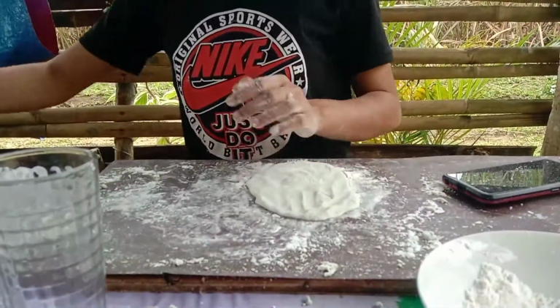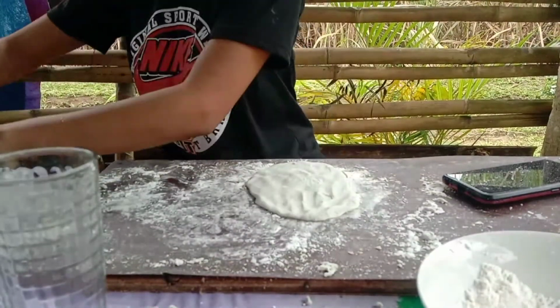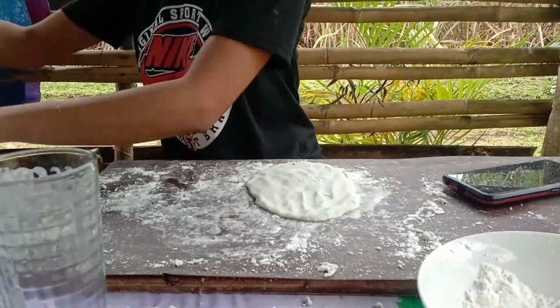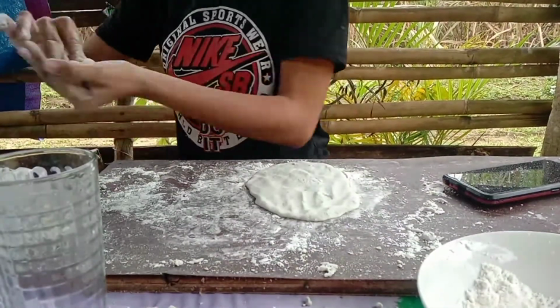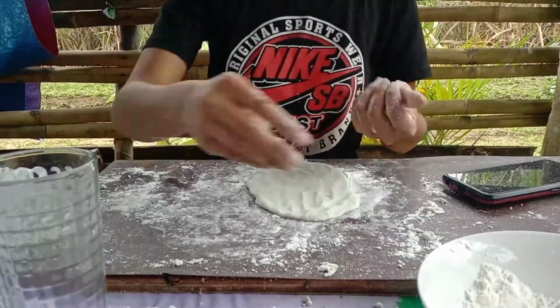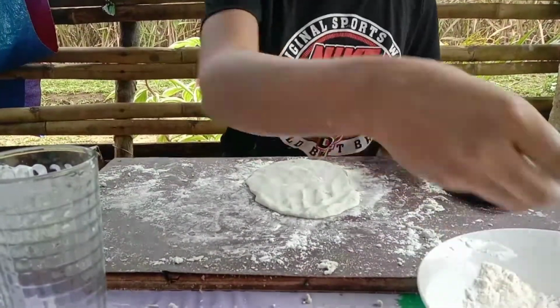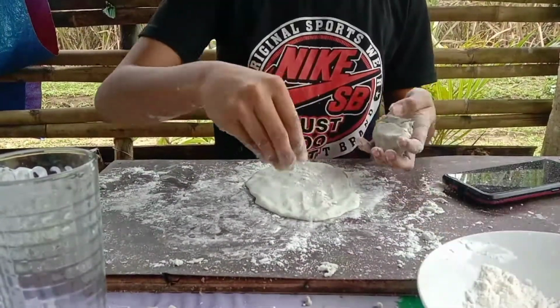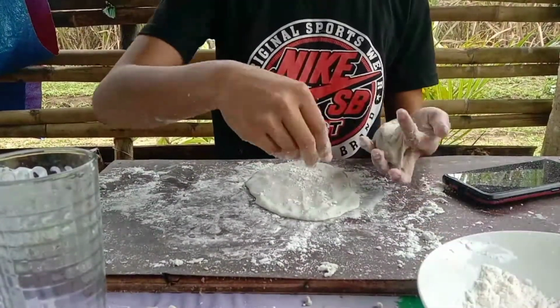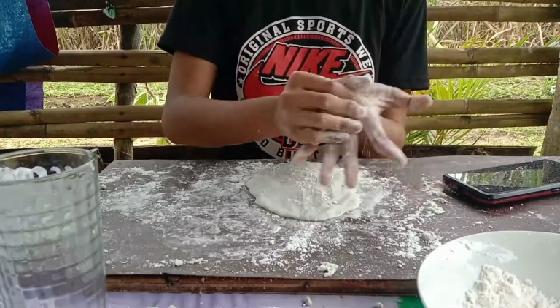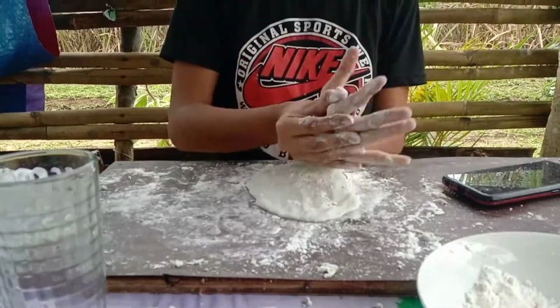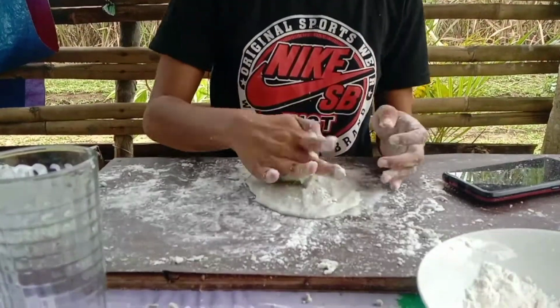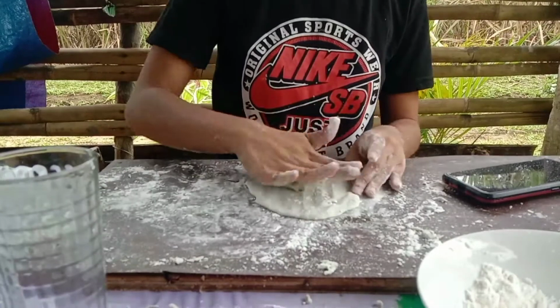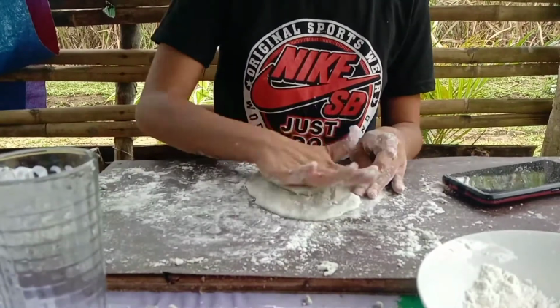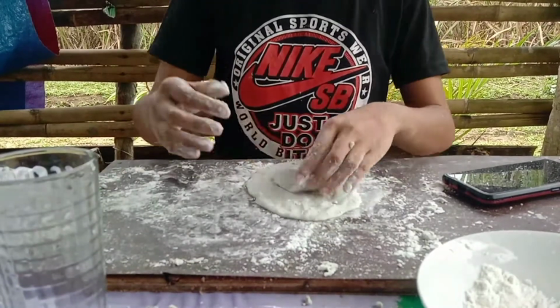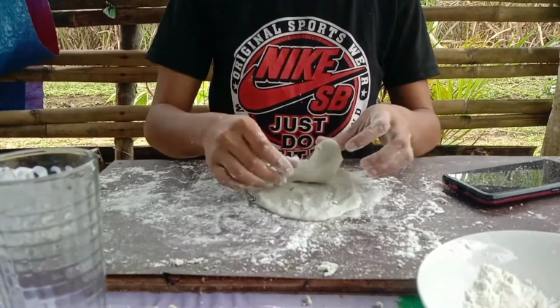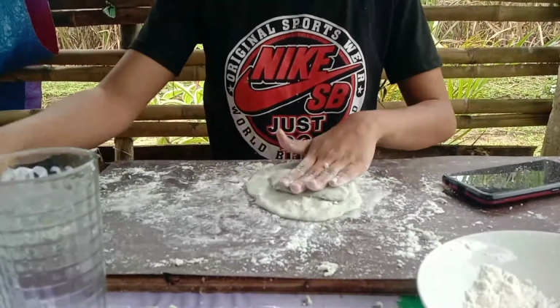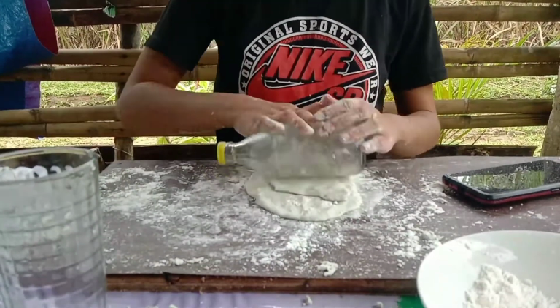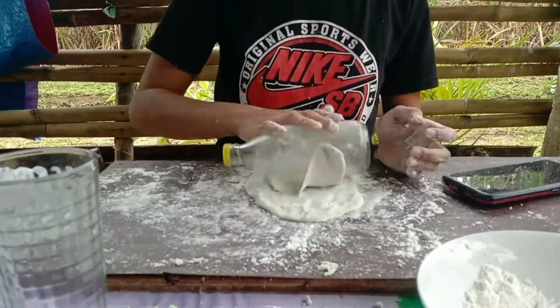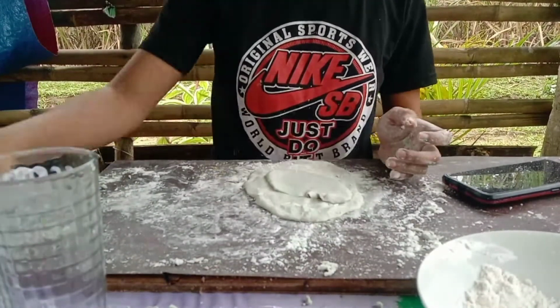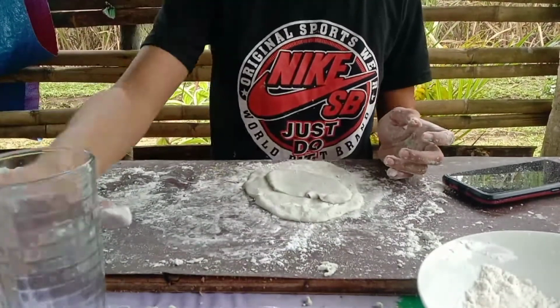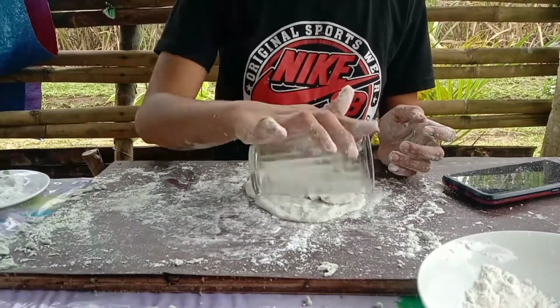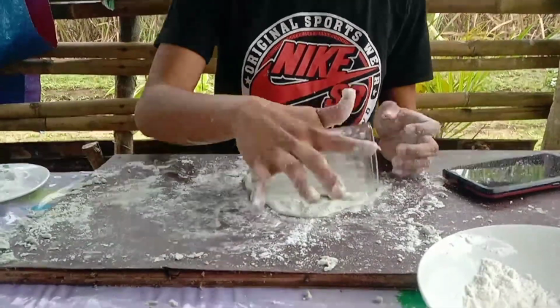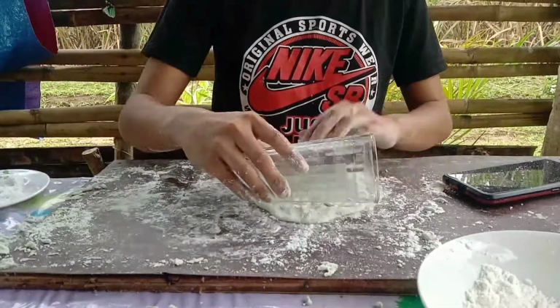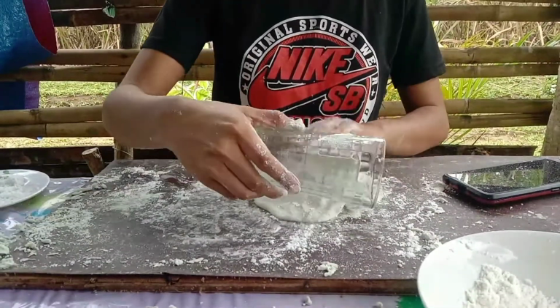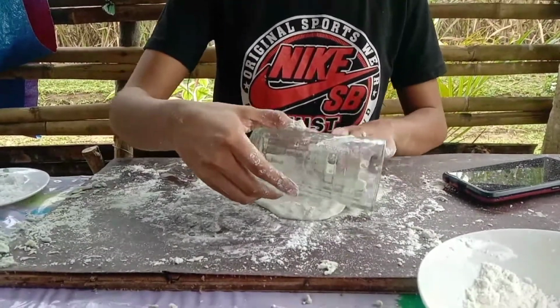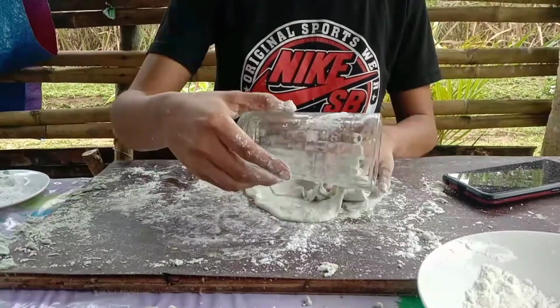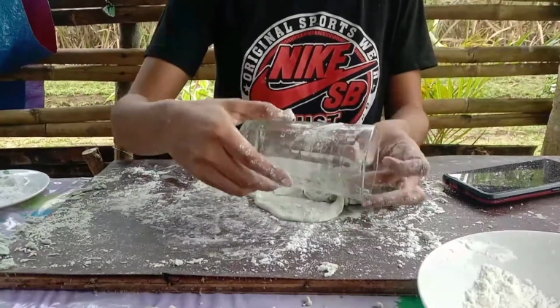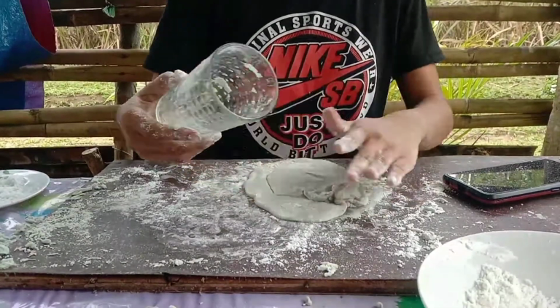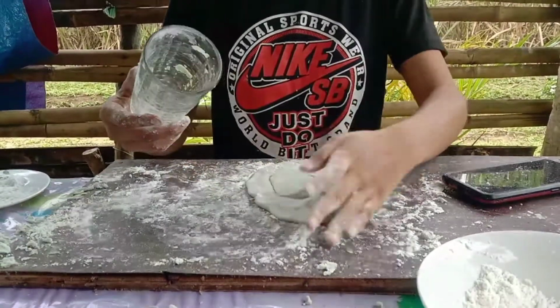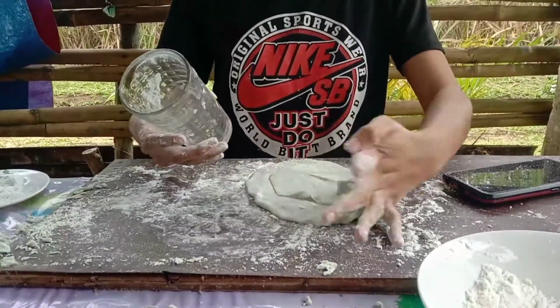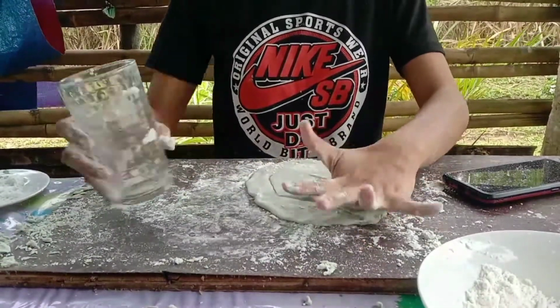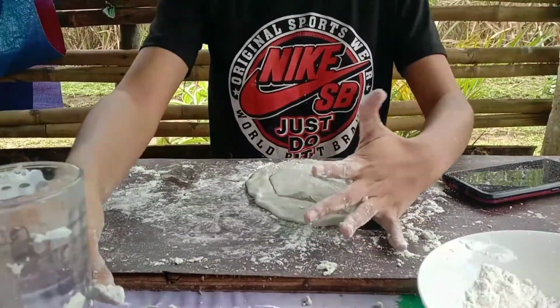Place an even layer of dough, approximately 1 and a half inches thick, over the bottom of the clear food container. Smooth the dough with a thick piece of plastic.